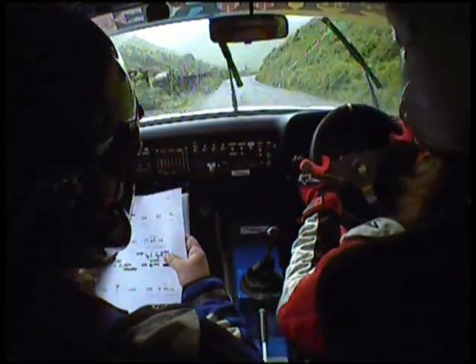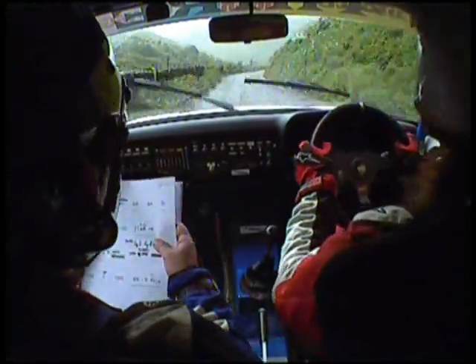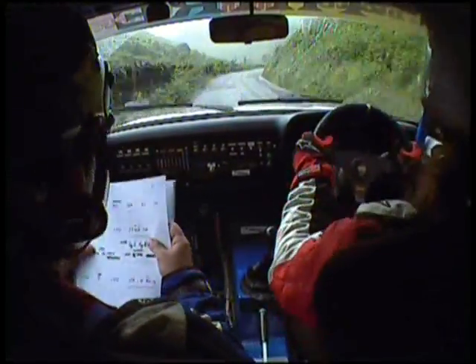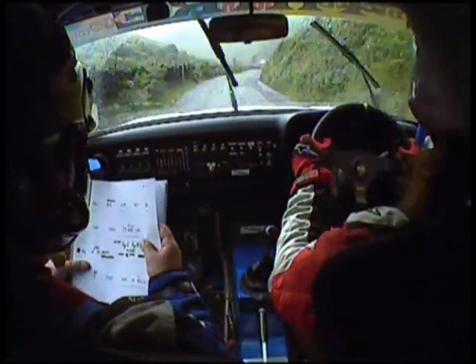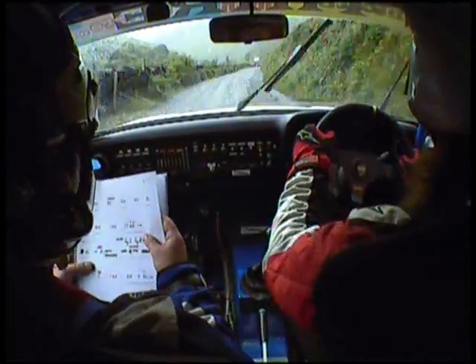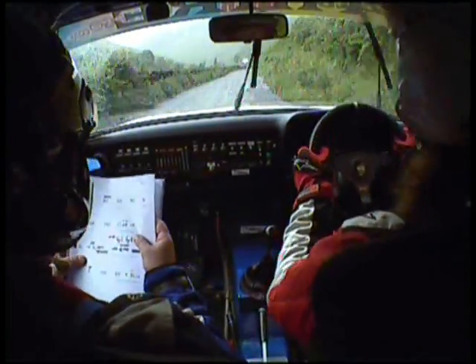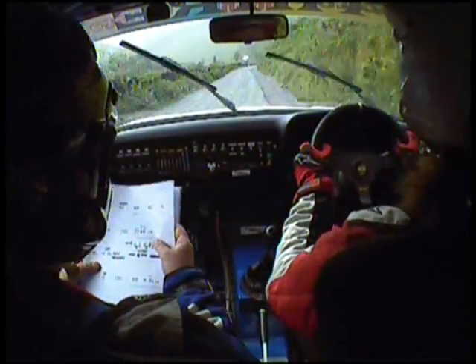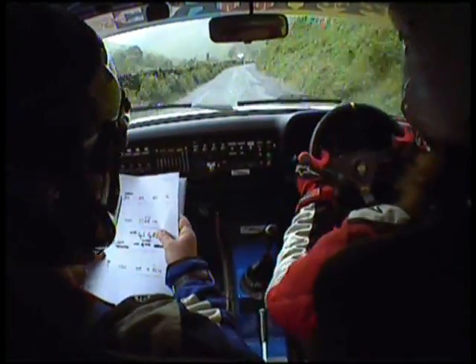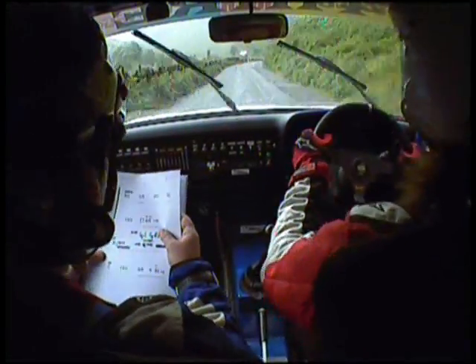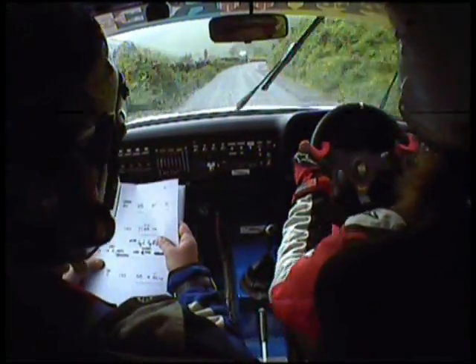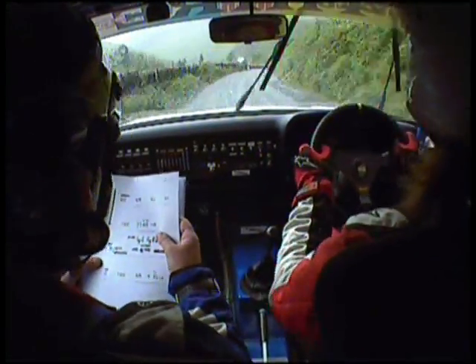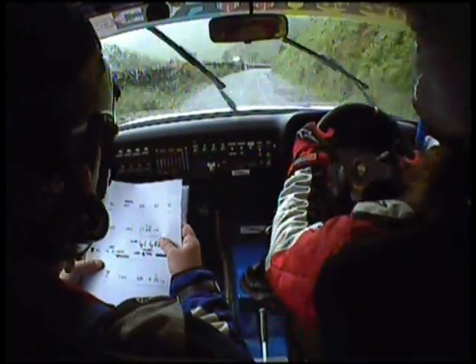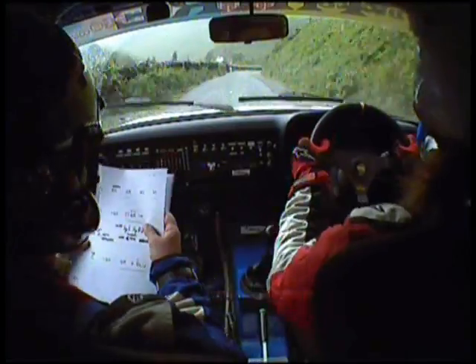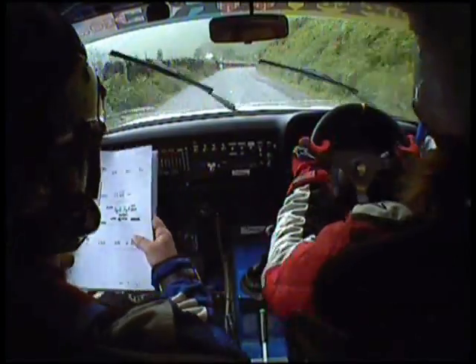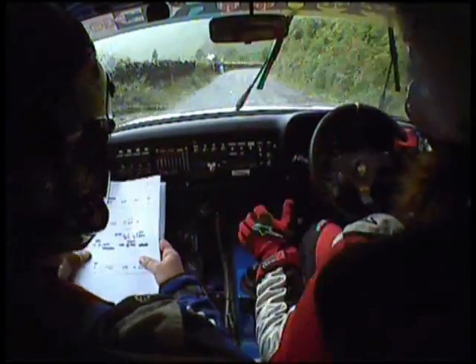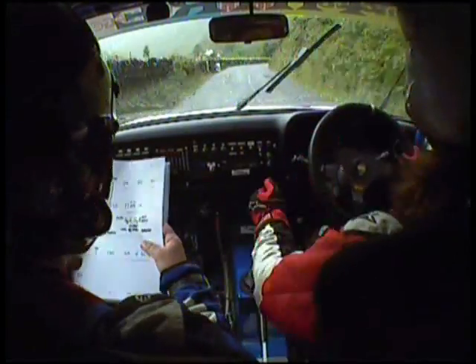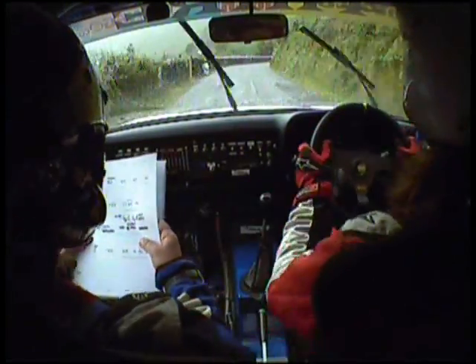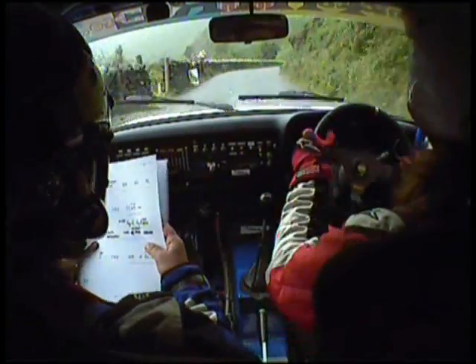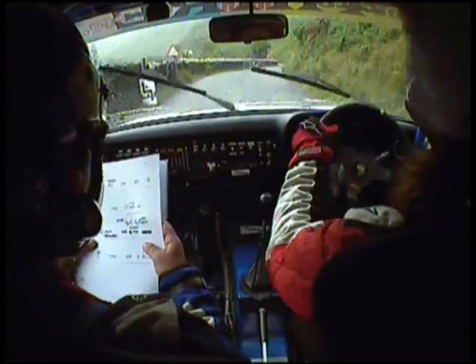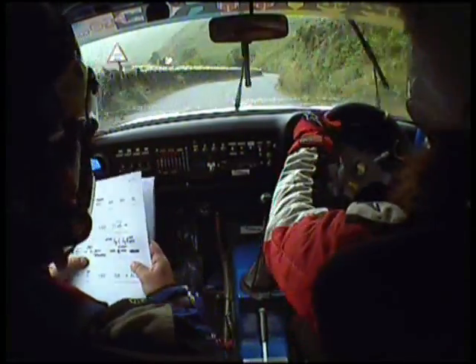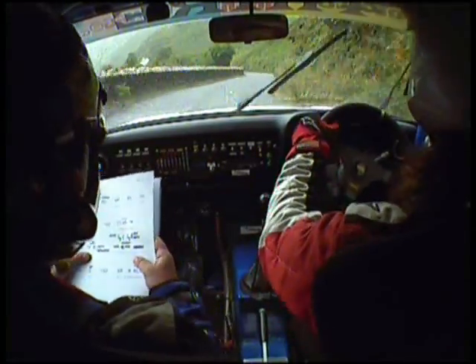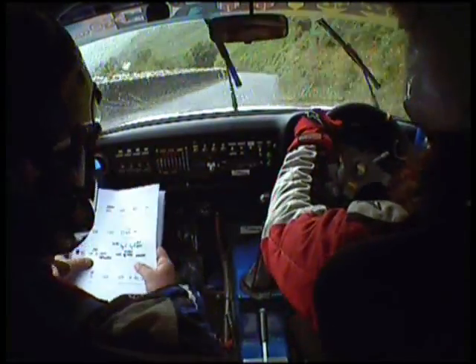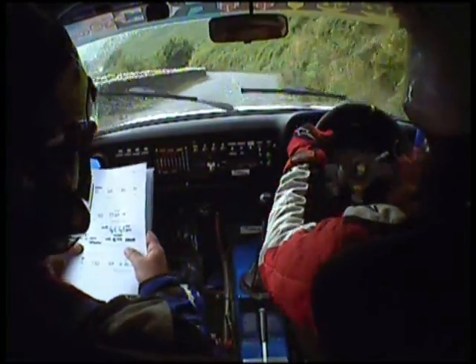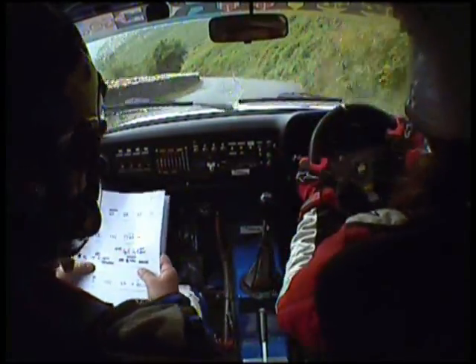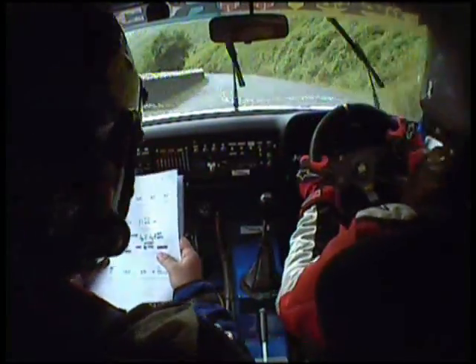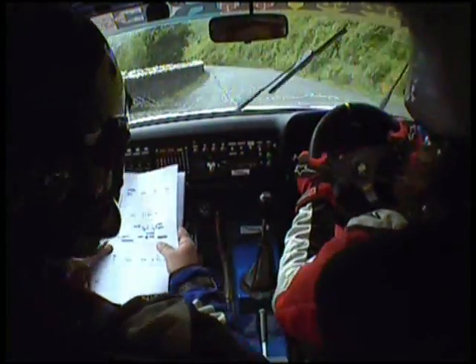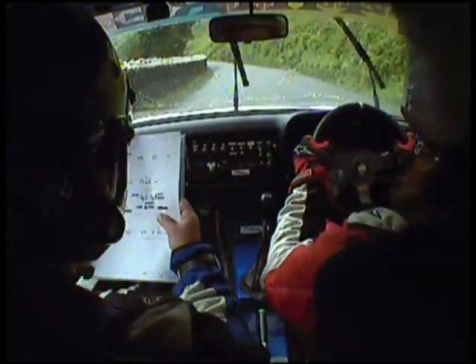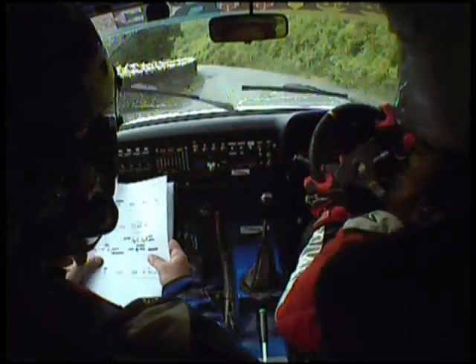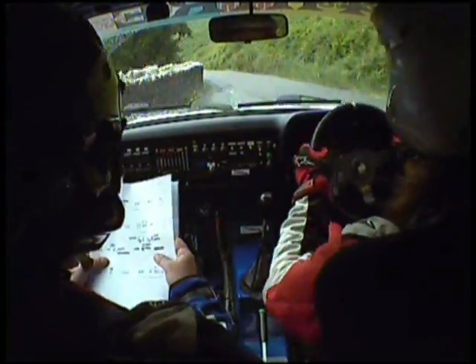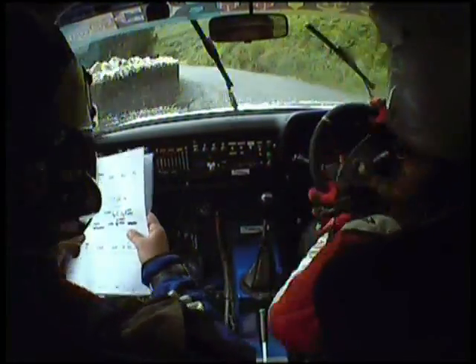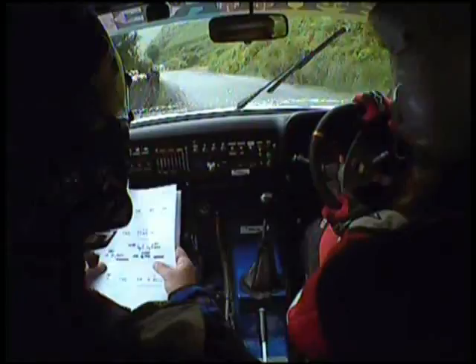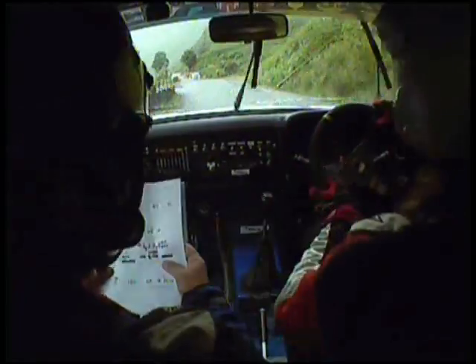And double caution, 4 right at sign, into 4 left, into stay right through posts, sudden square left, square right.